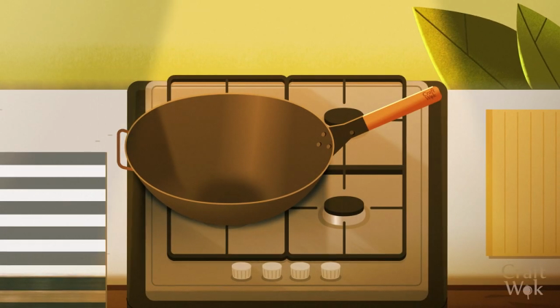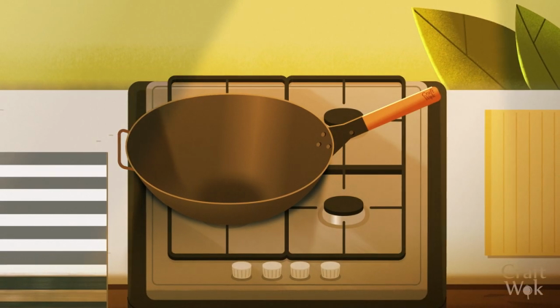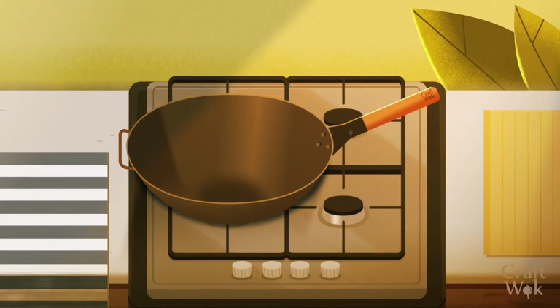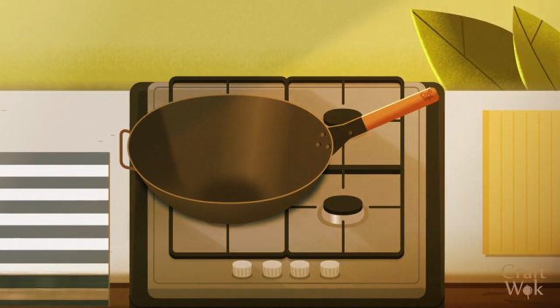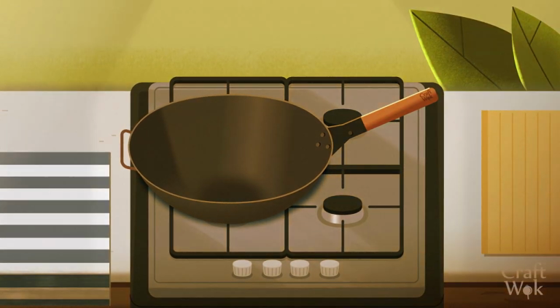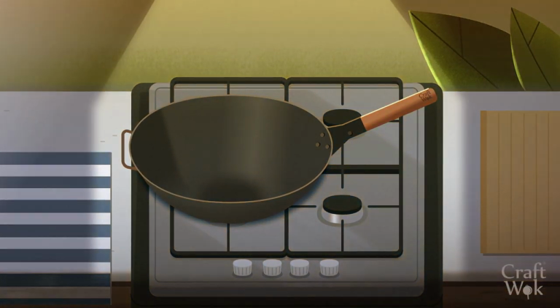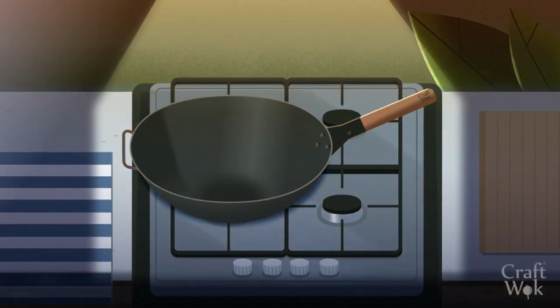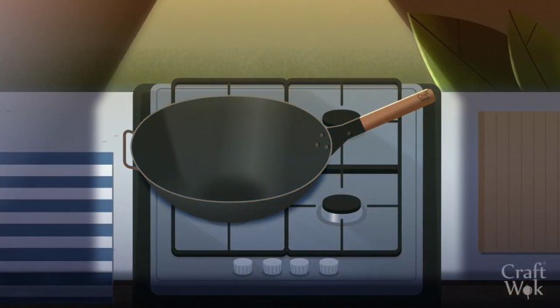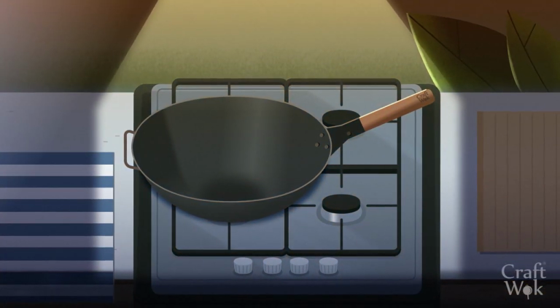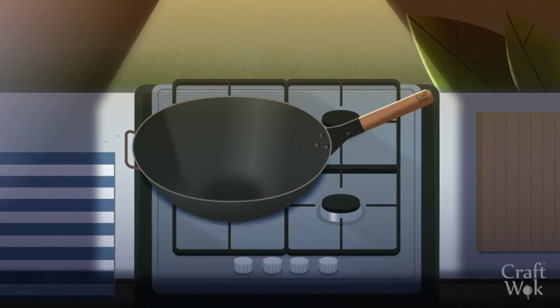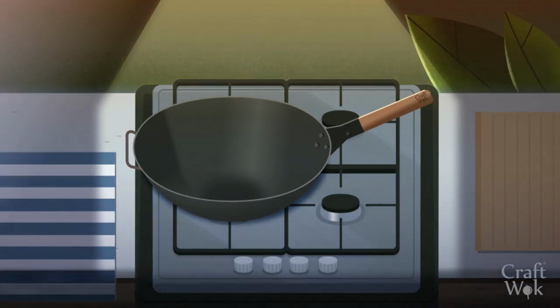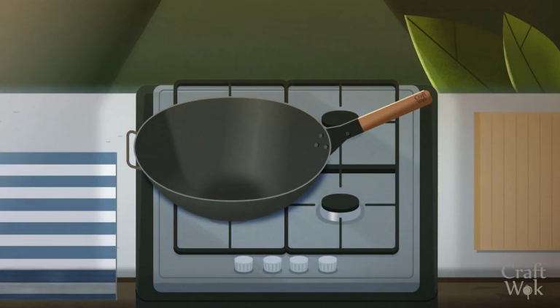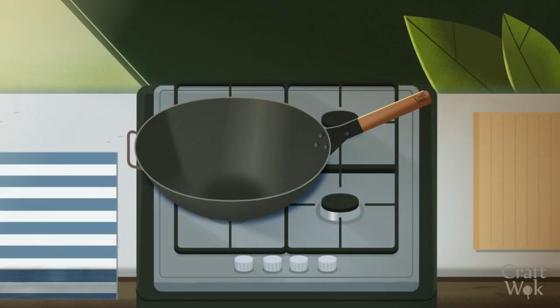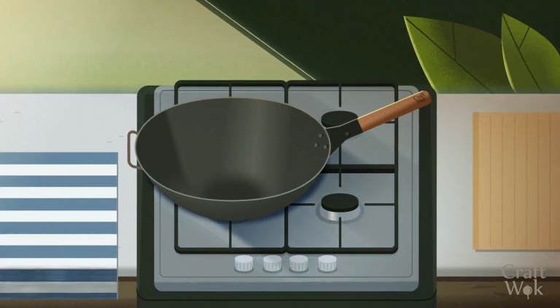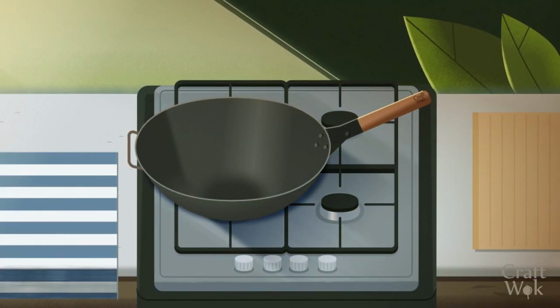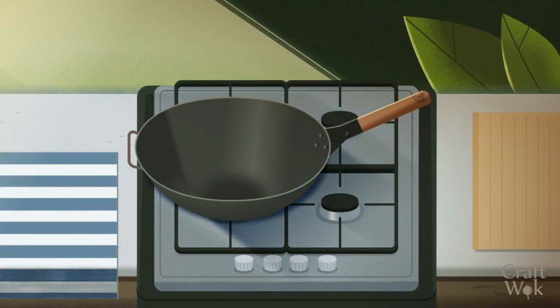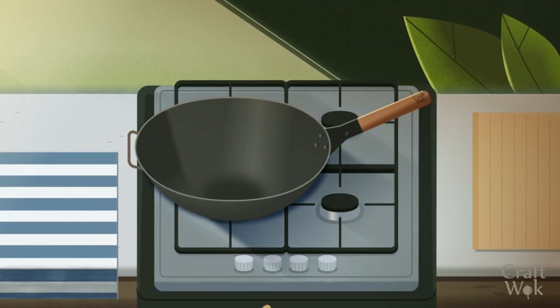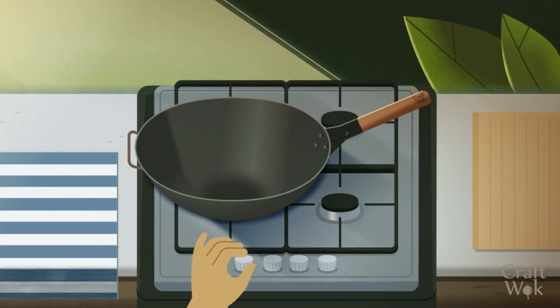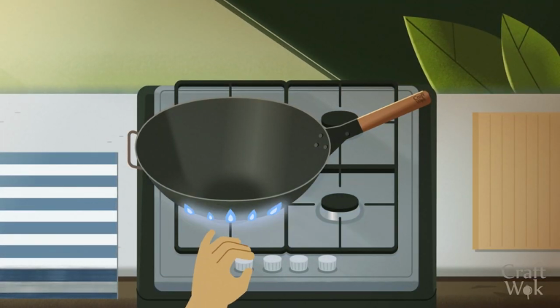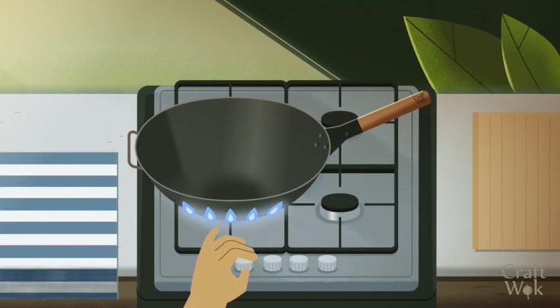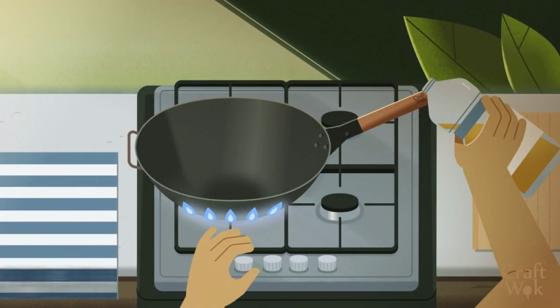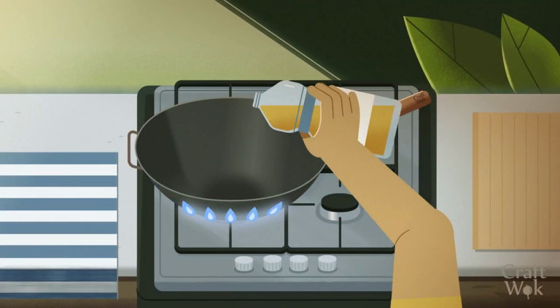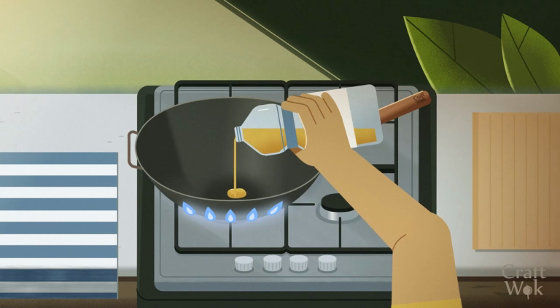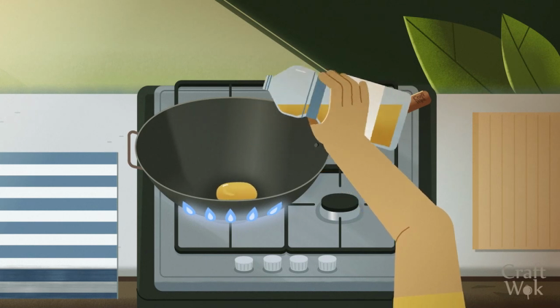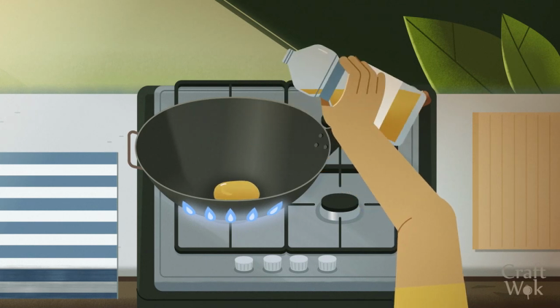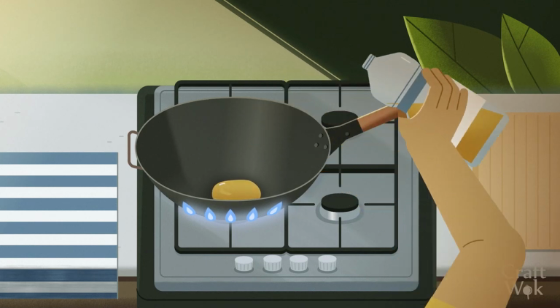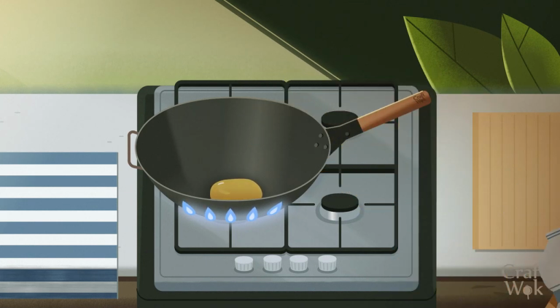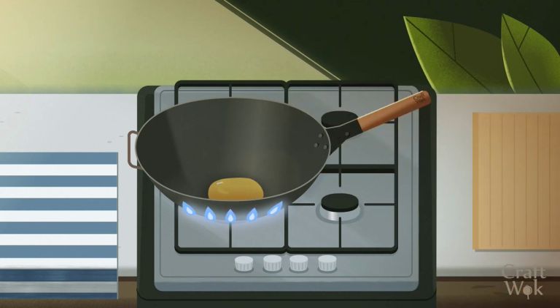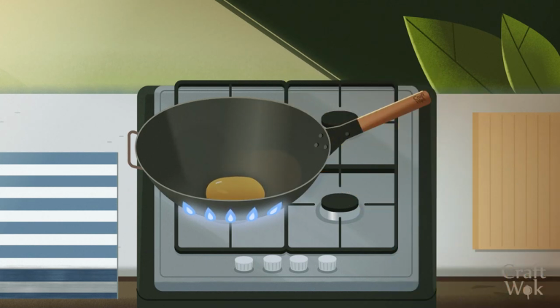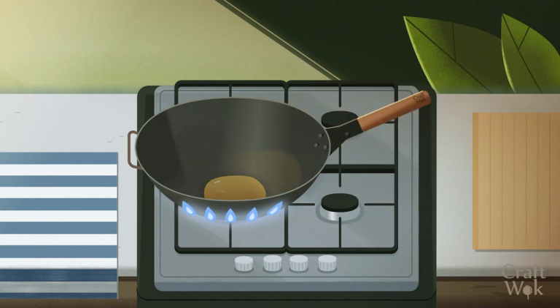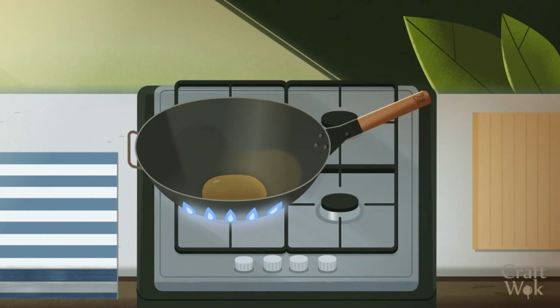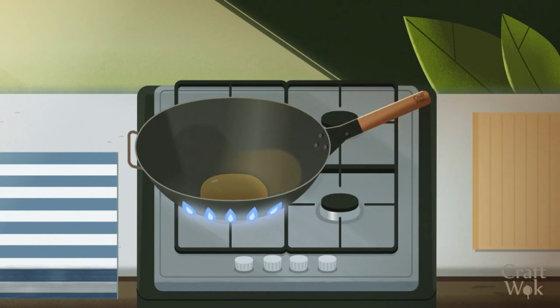Like any kitchen tool, carbon steel woks need proper care to keep them in good condition. To cook with the wok, add a small amount of oil and heat it to a high temperature, almost to the smoking point.